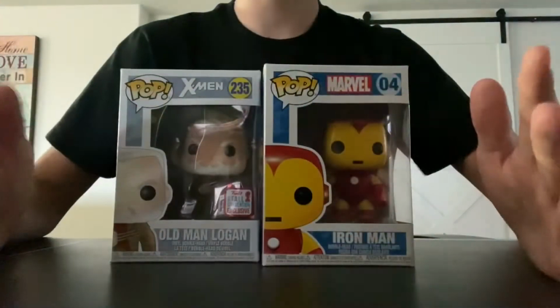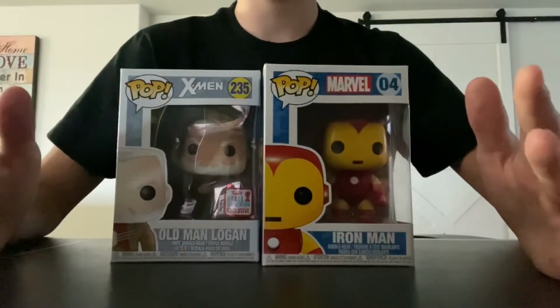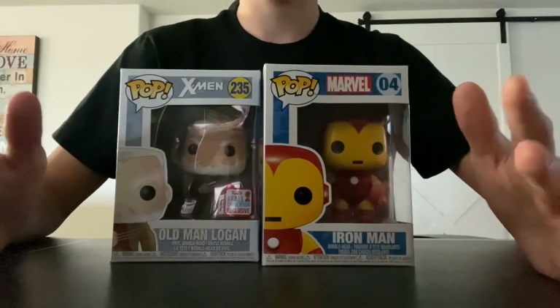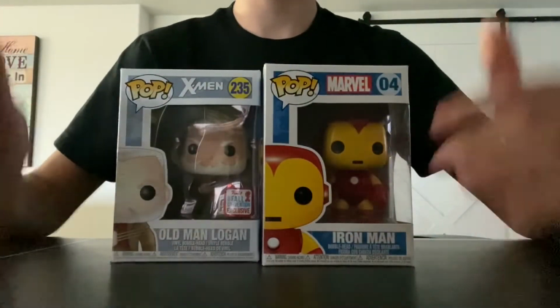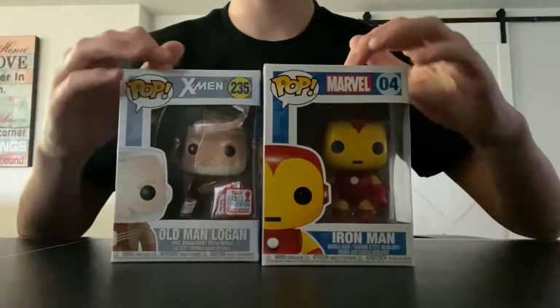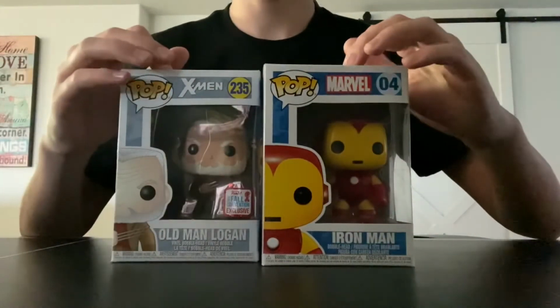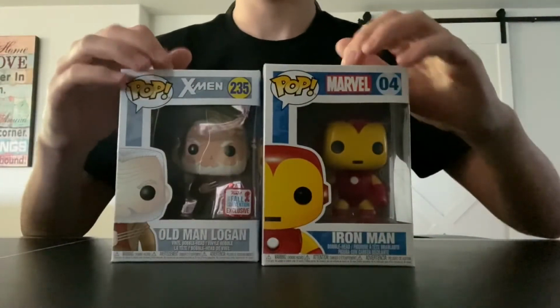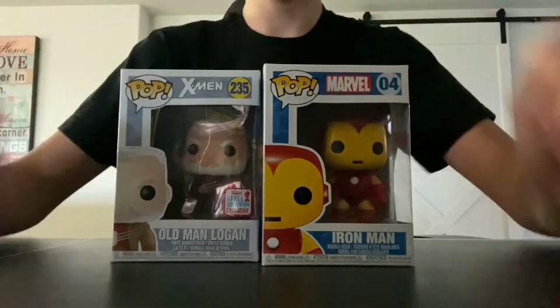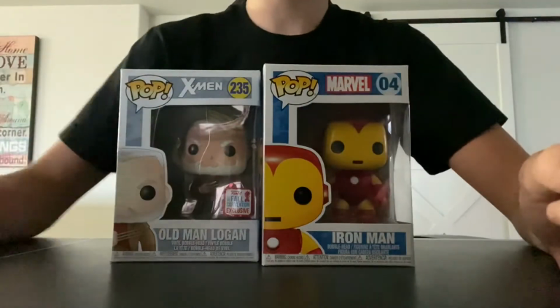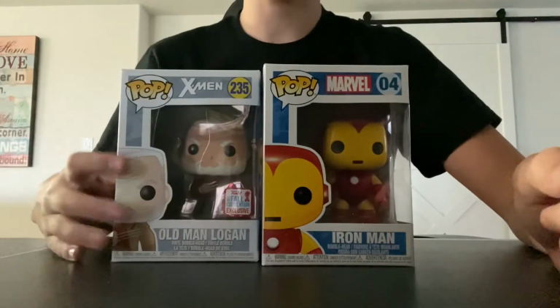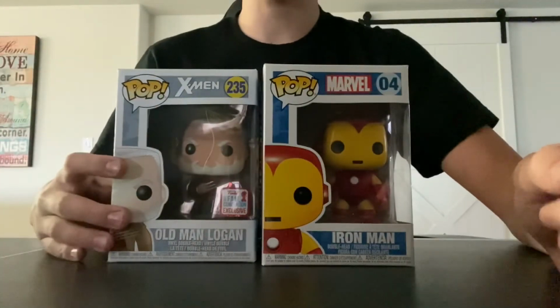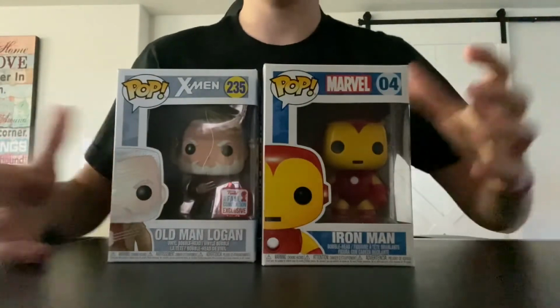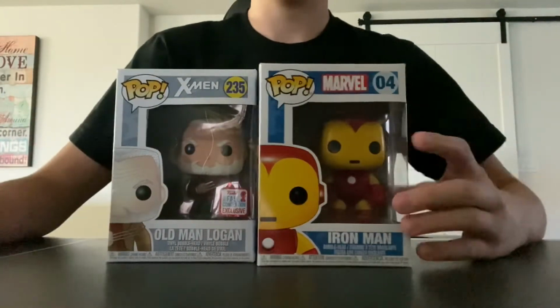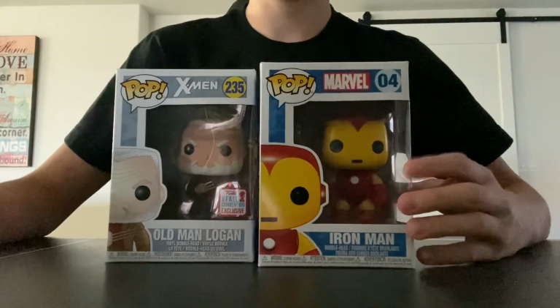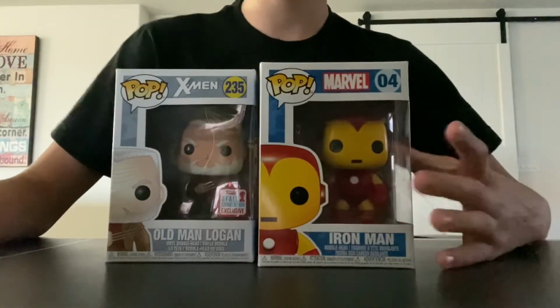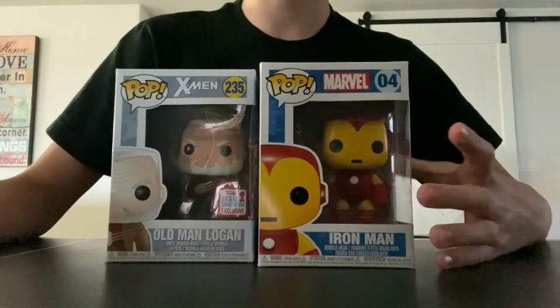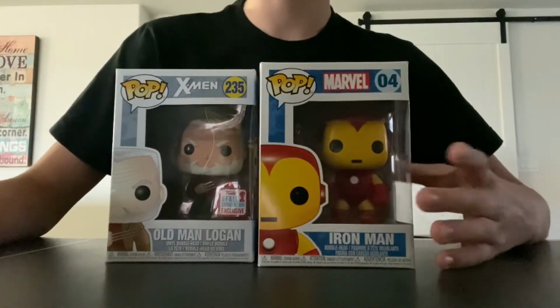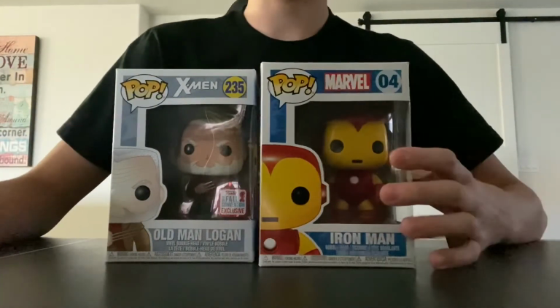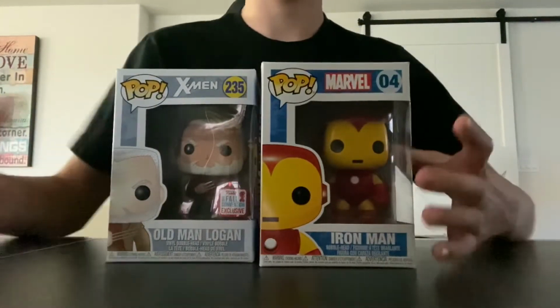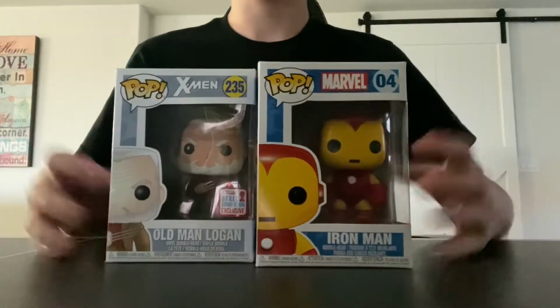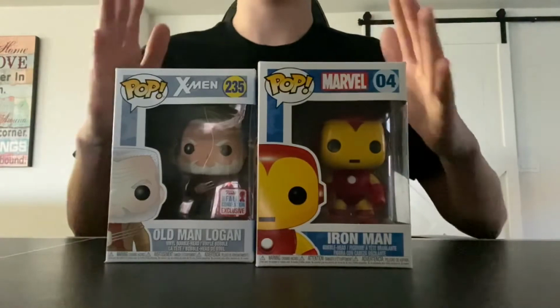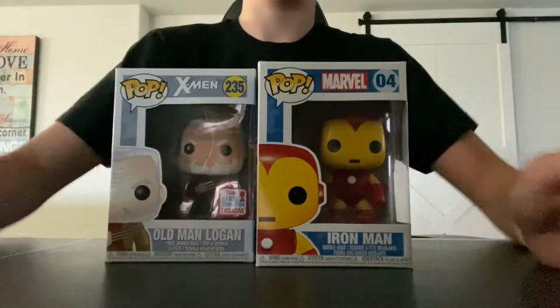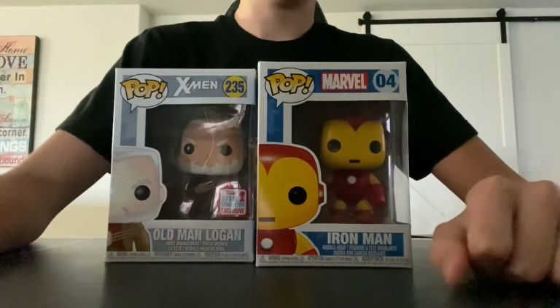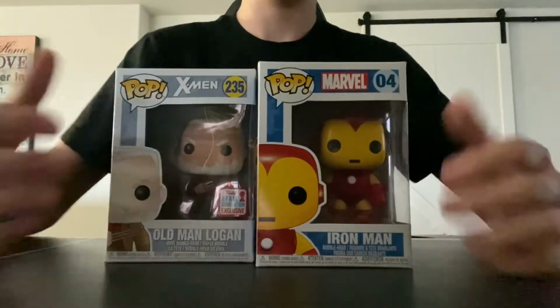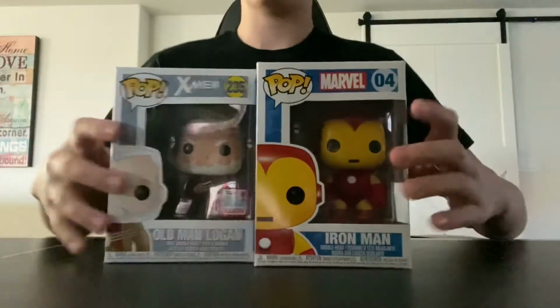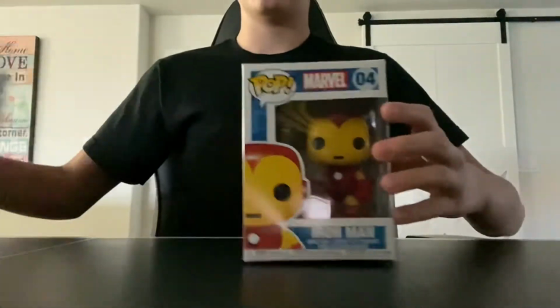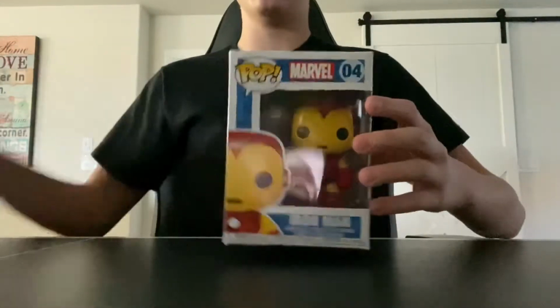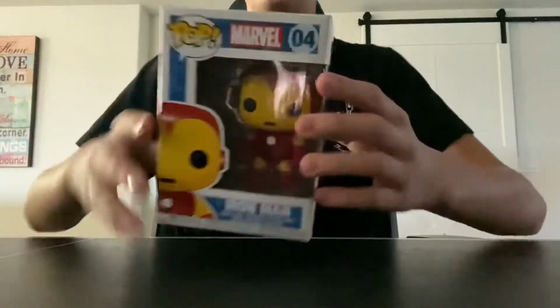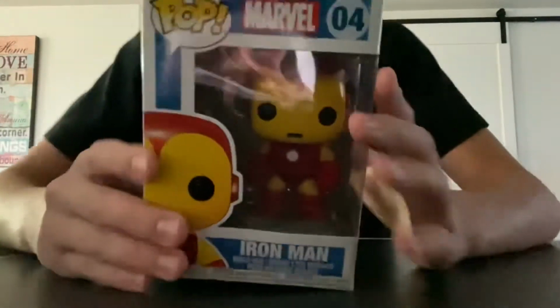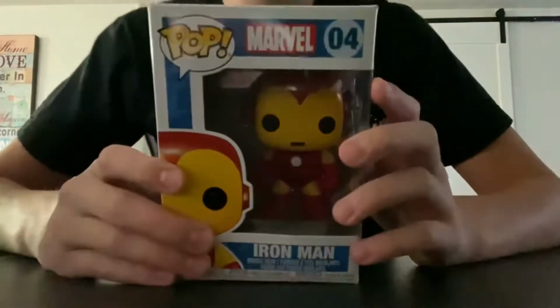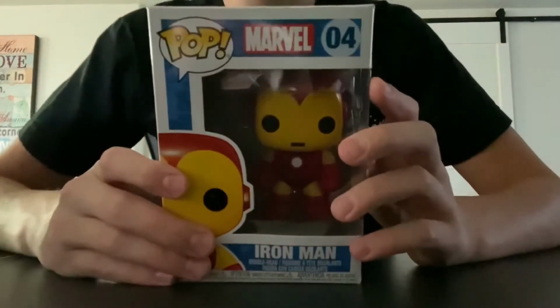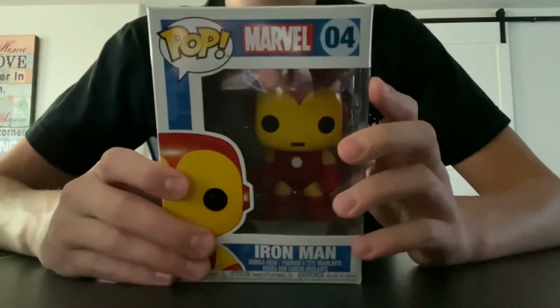Hey guys, welcome back to my channel! Today we have a Marvel and an X-Men Funko Pop unboxing. I did buy these a while ago, so I'm really excited to show you guys and unbox these Funko Pops.